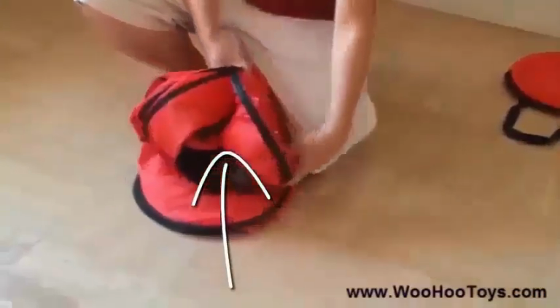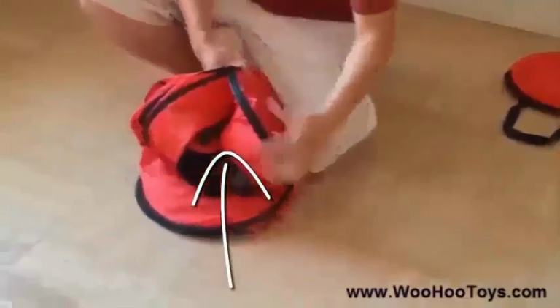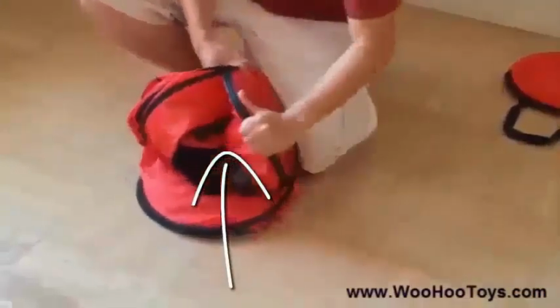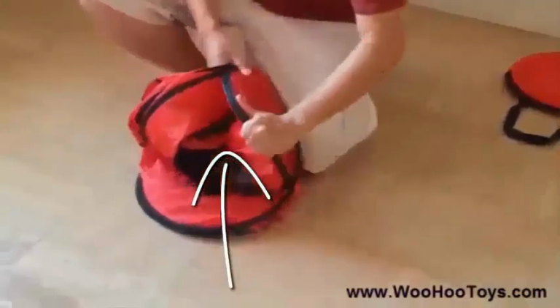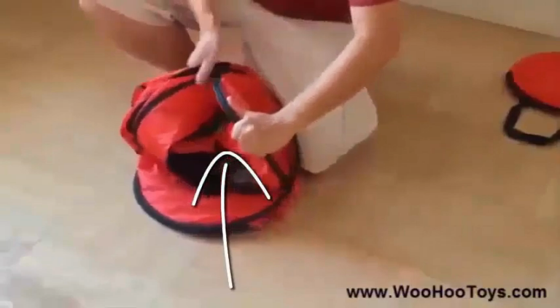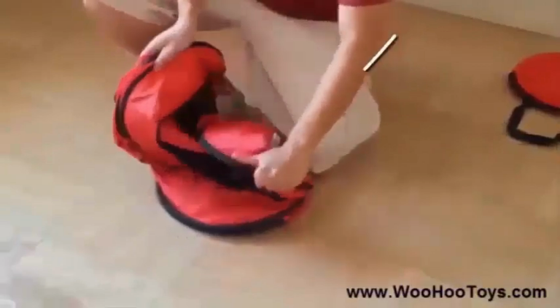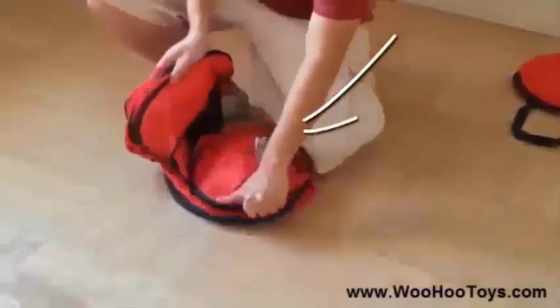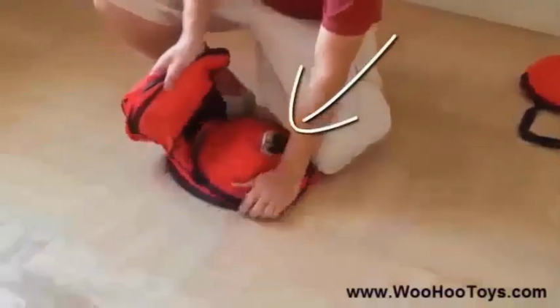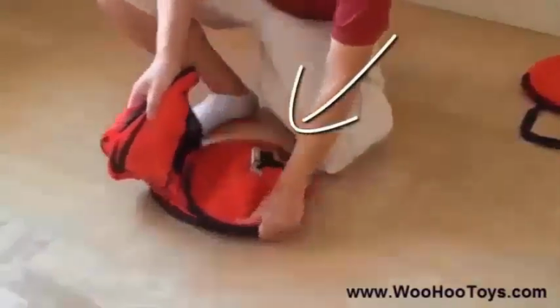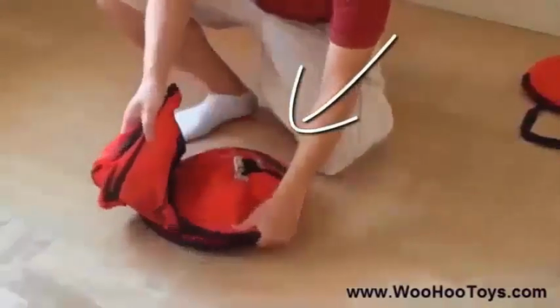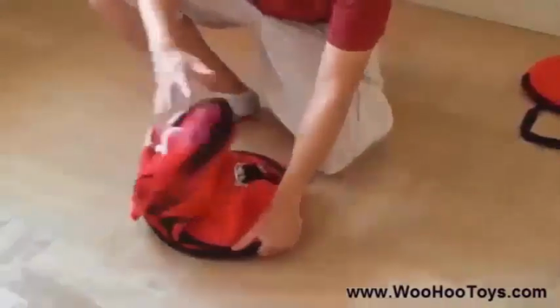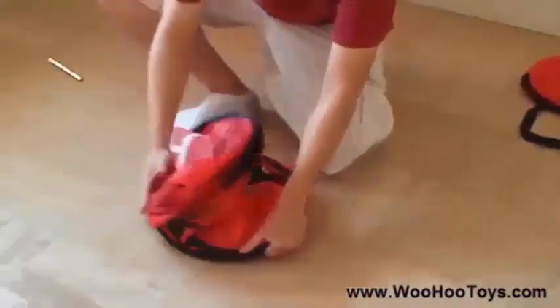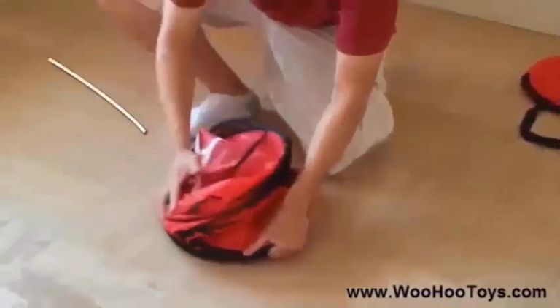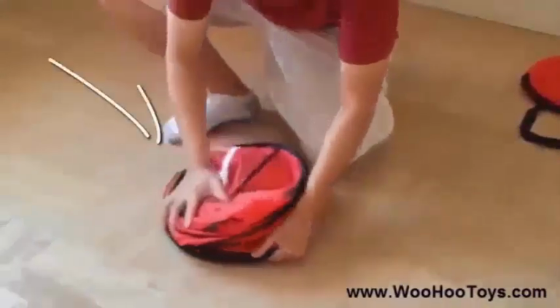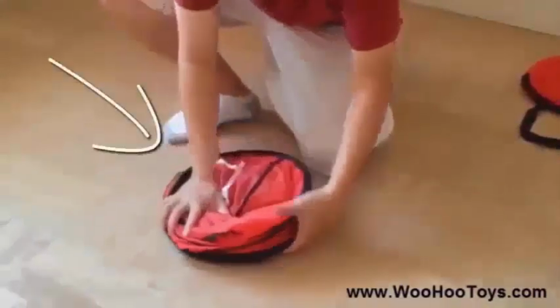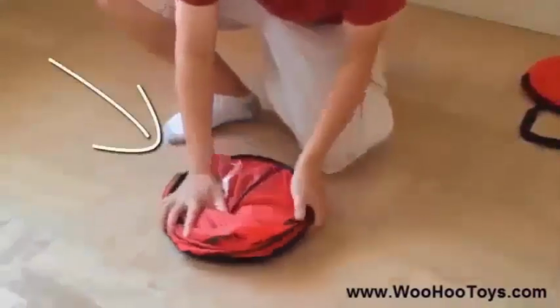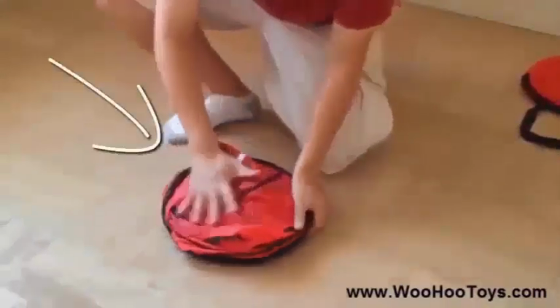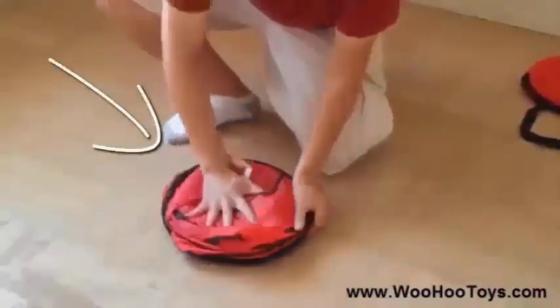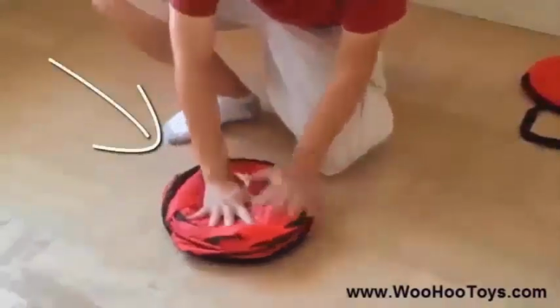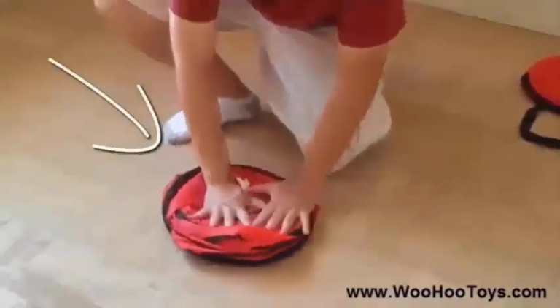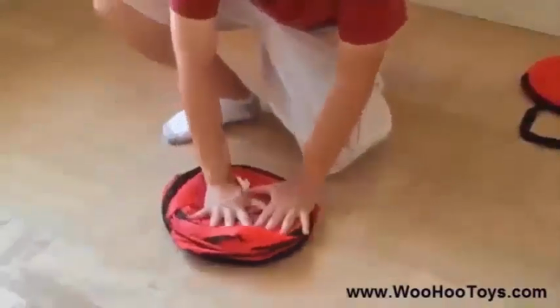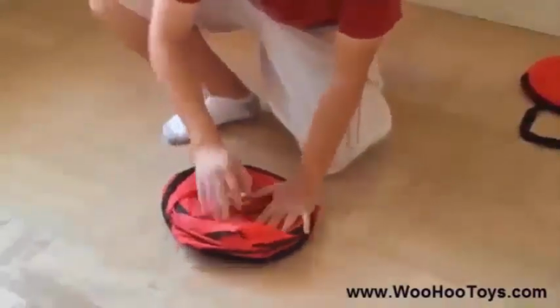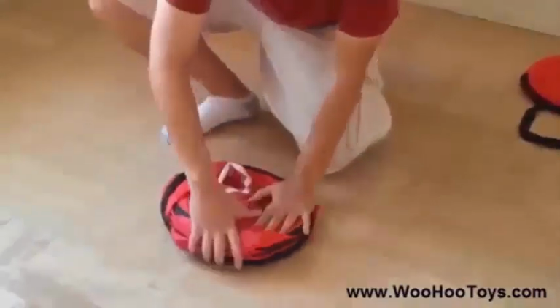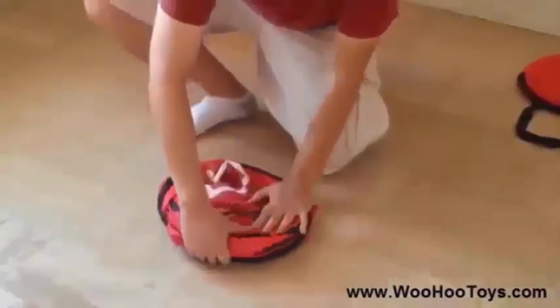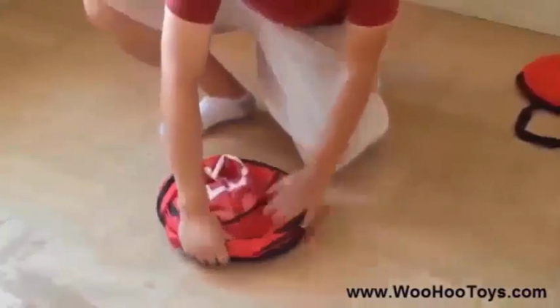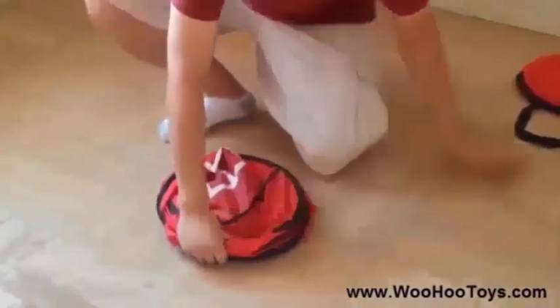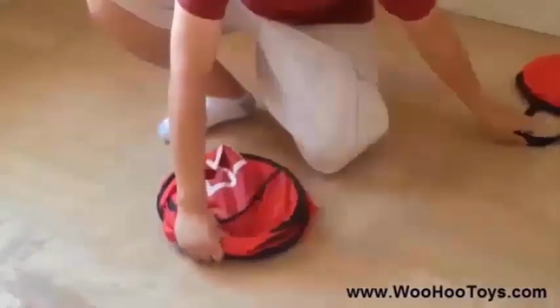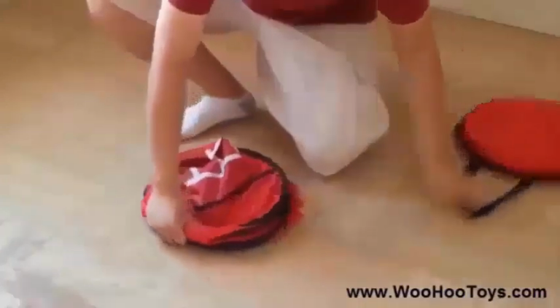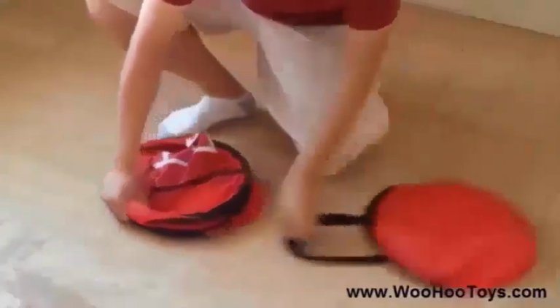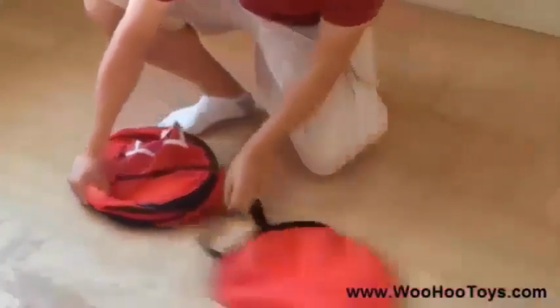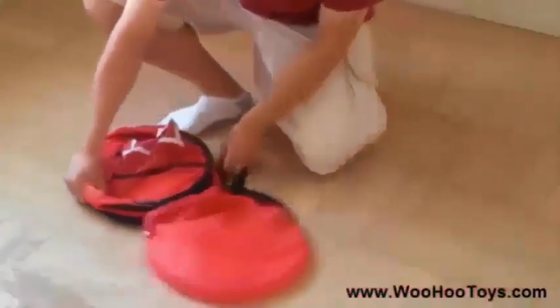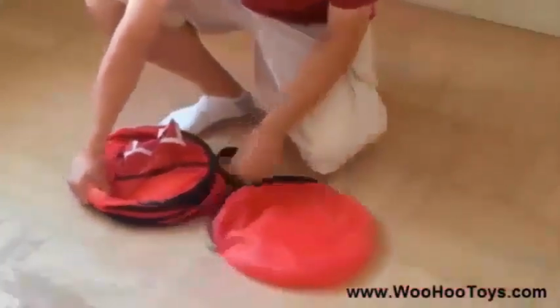Then, fold the sides on top of each other and press out the air. Finally, insert the tent back into the carry bag.